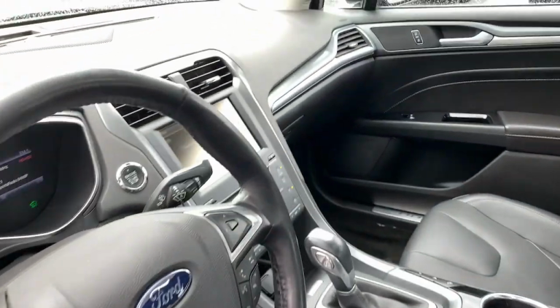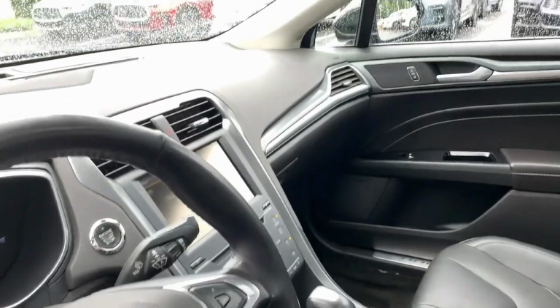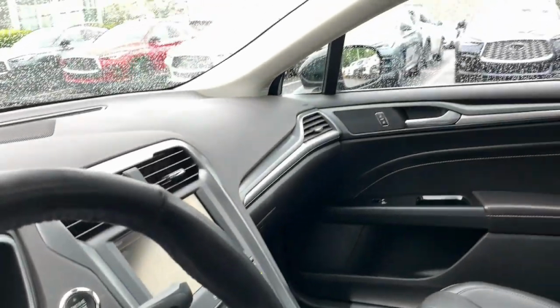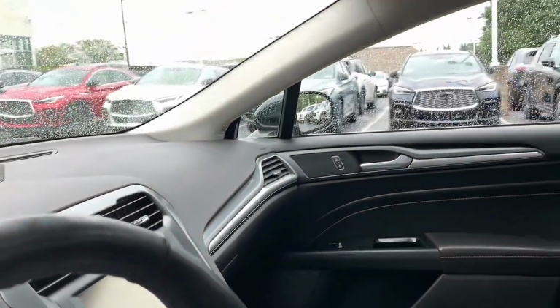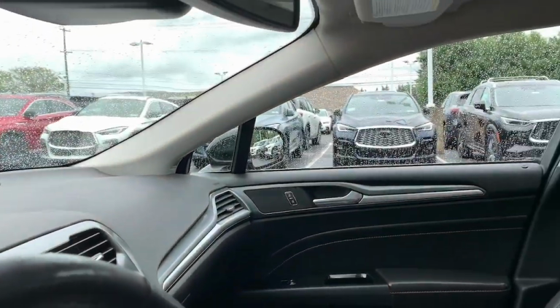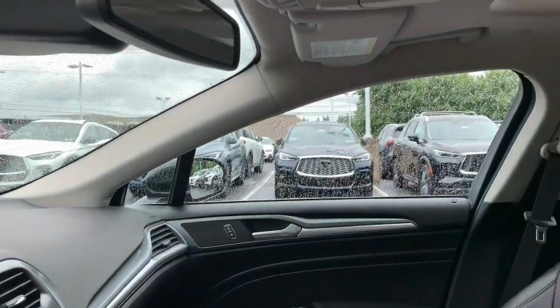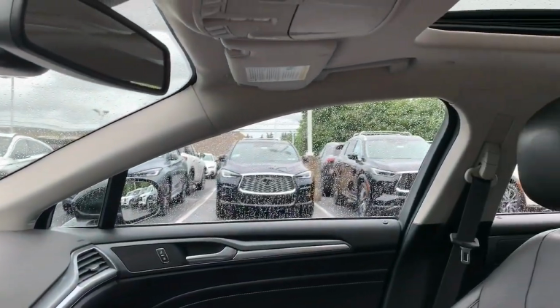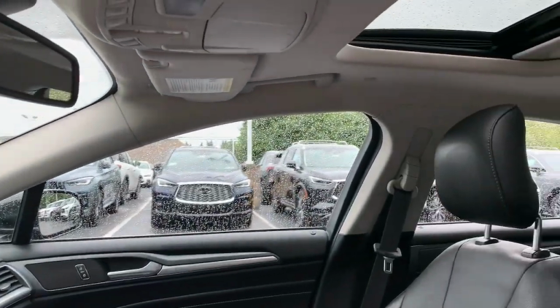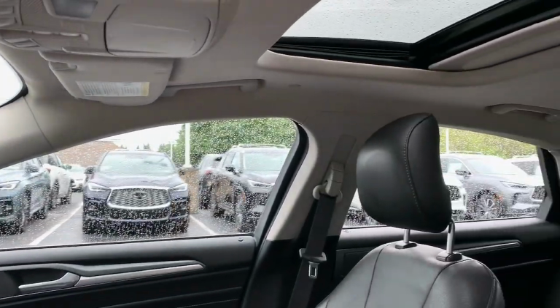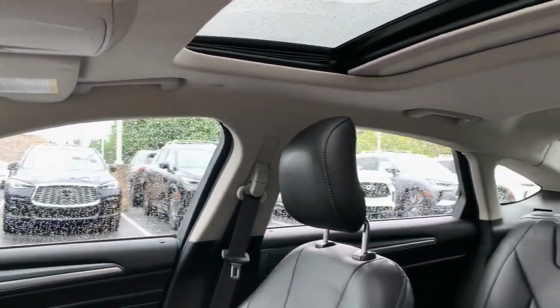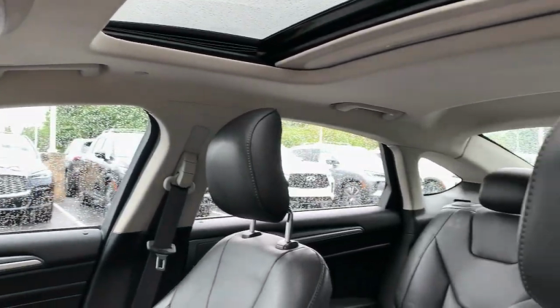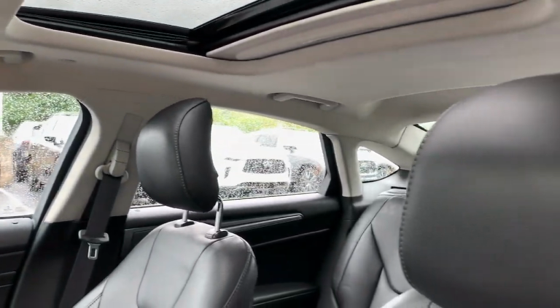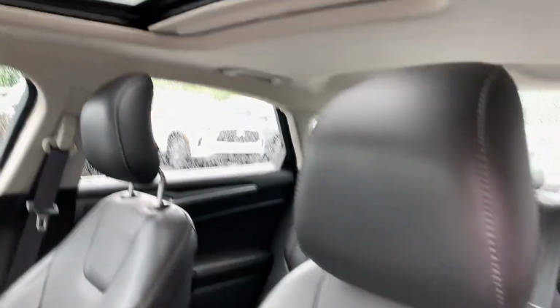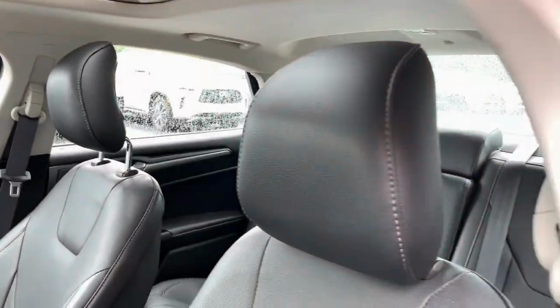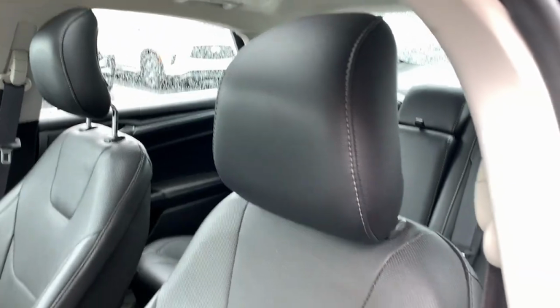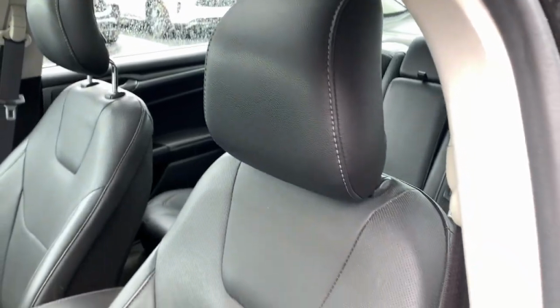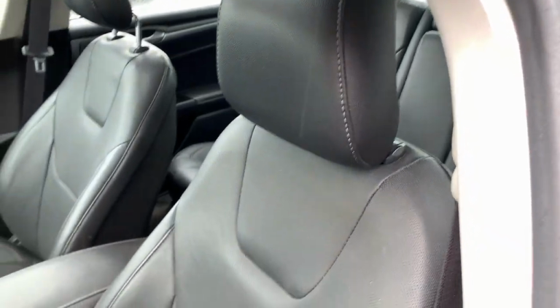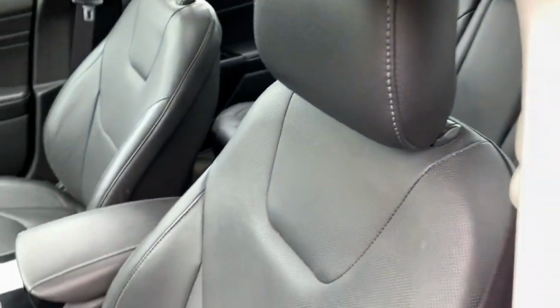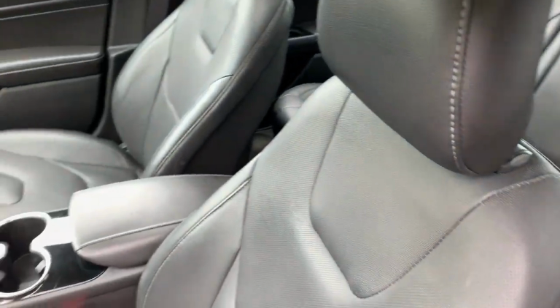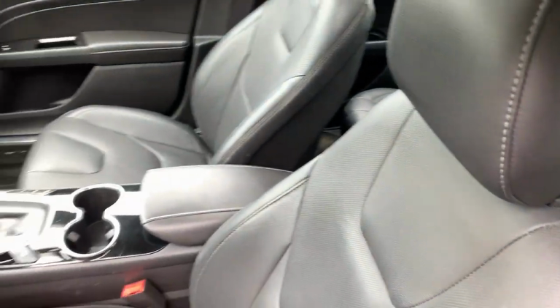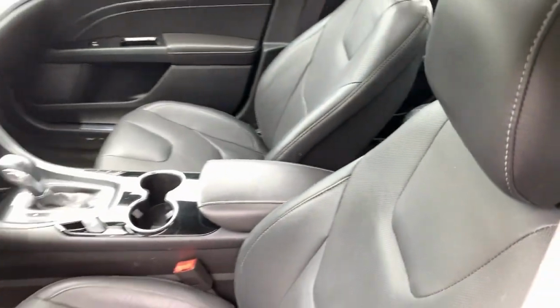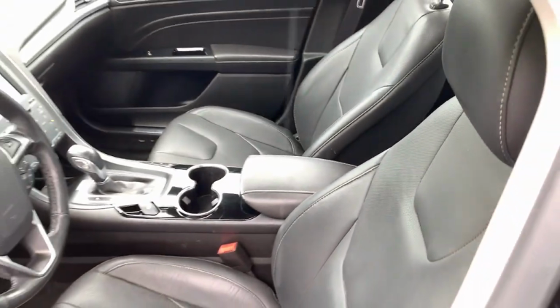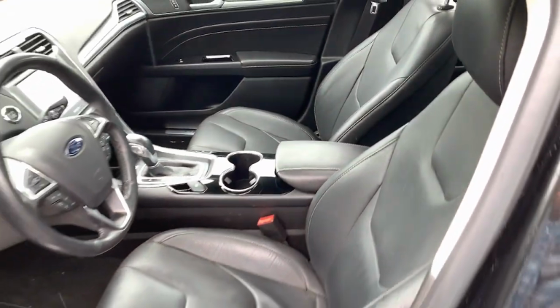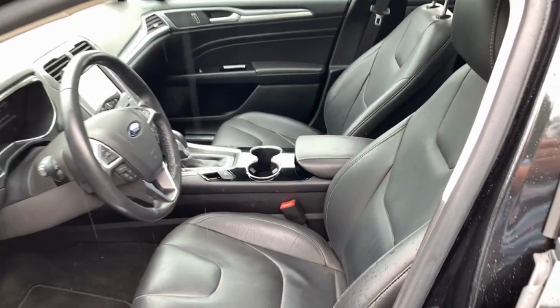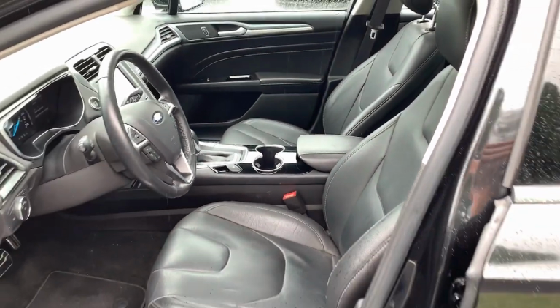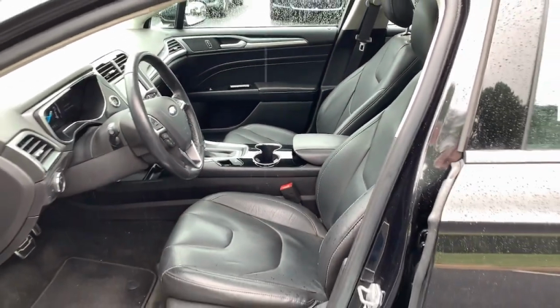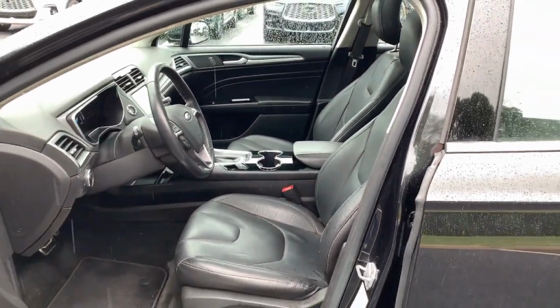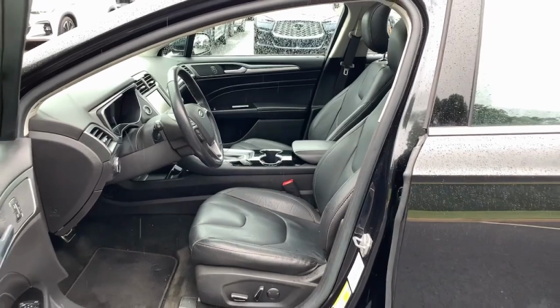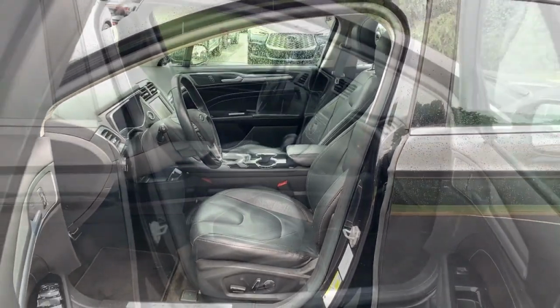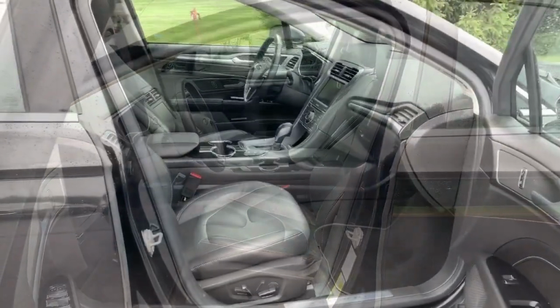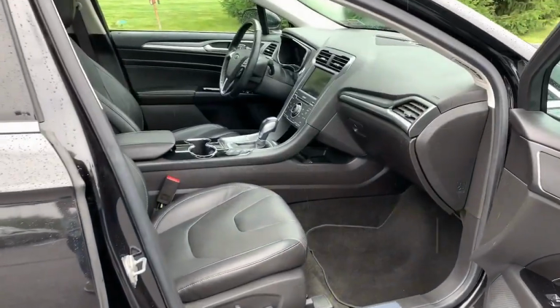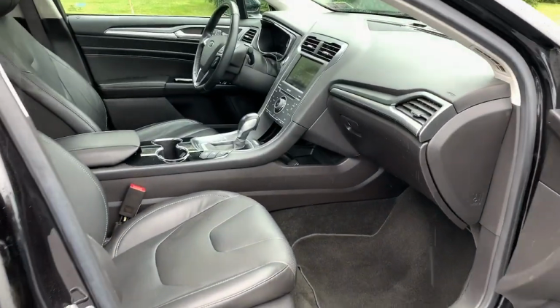Practical and efficient meets sculpted and sensuous in this elegant Fusion. Why not treat yourself to a test drive? Our team takes pride in providing extraordinary customer service. We look forward to meeting you.